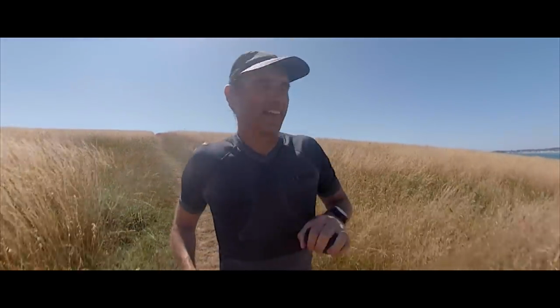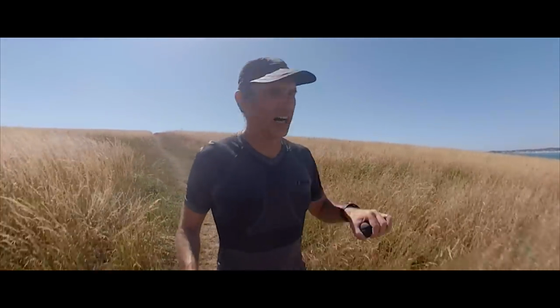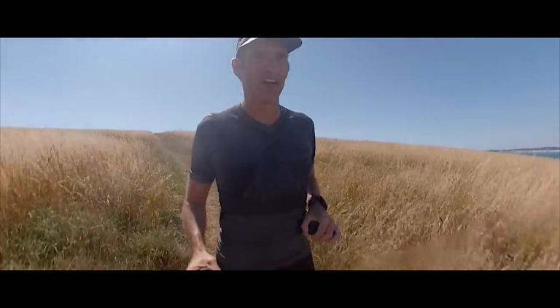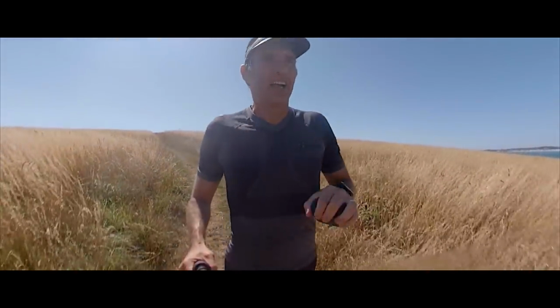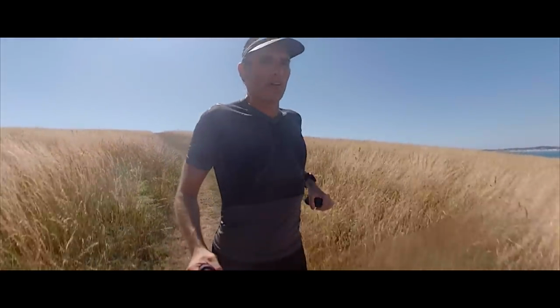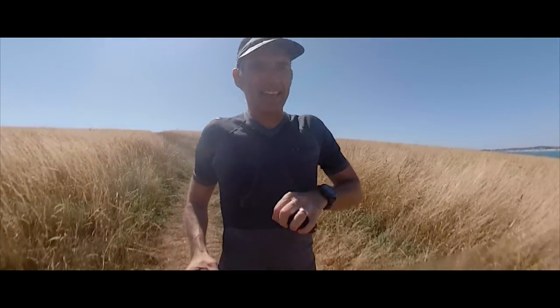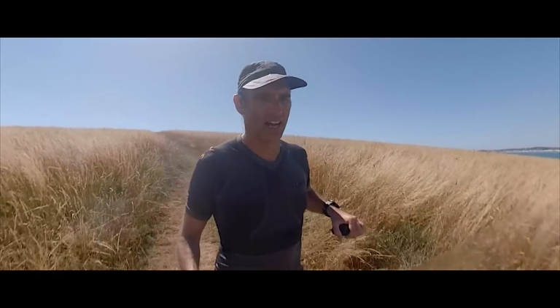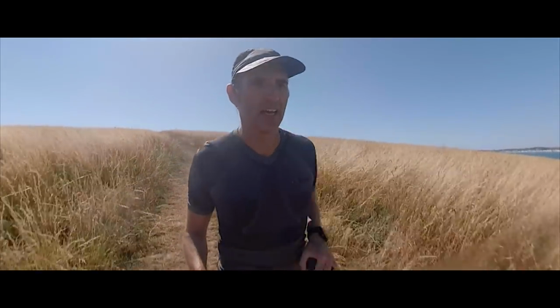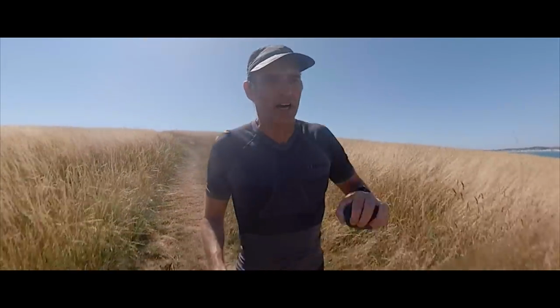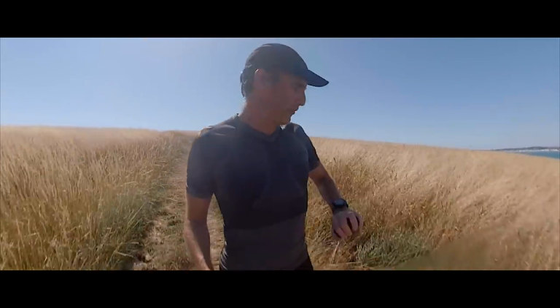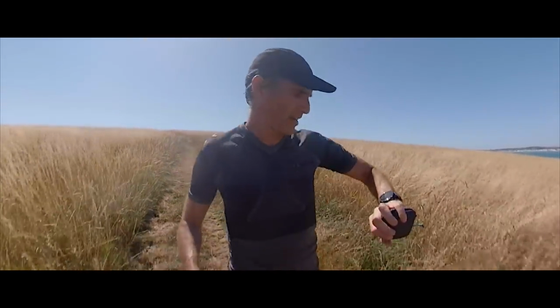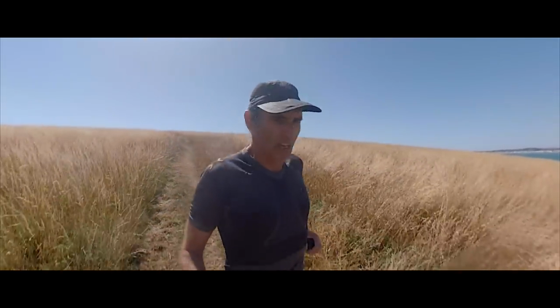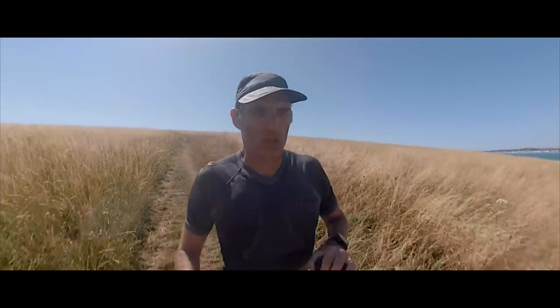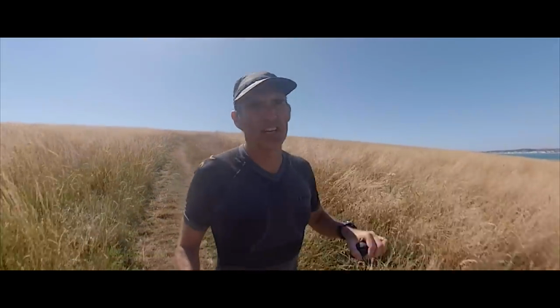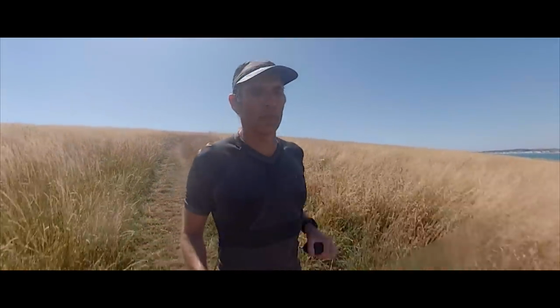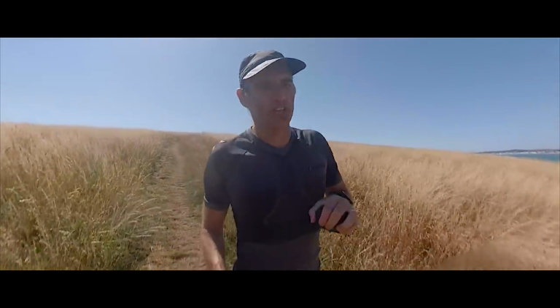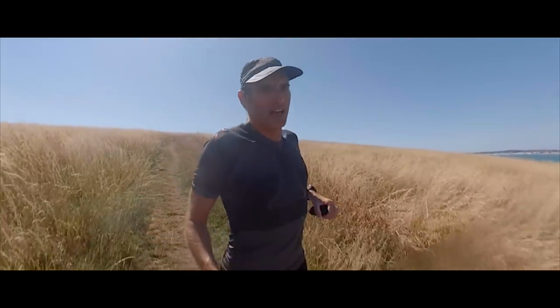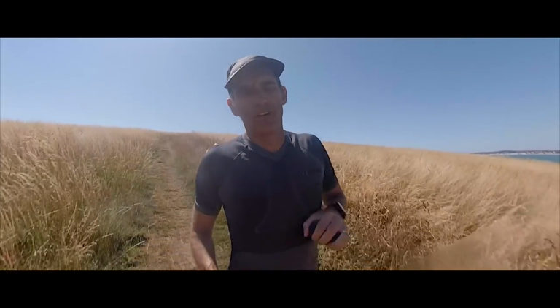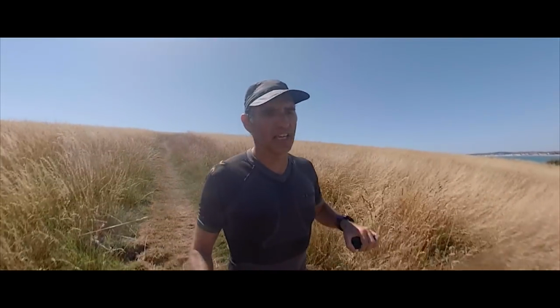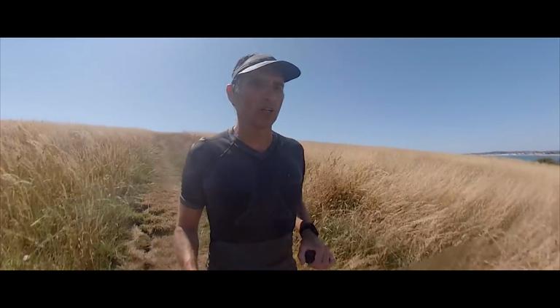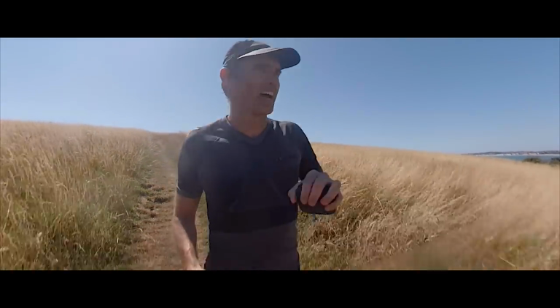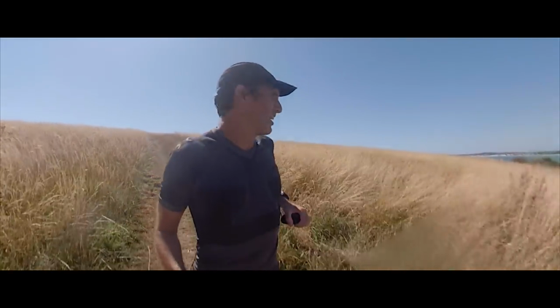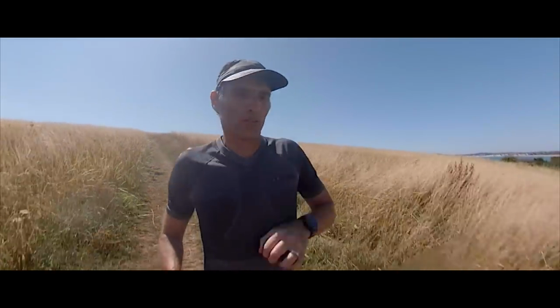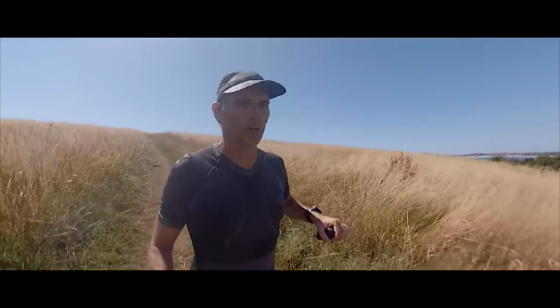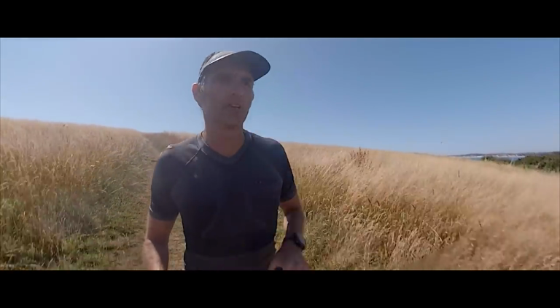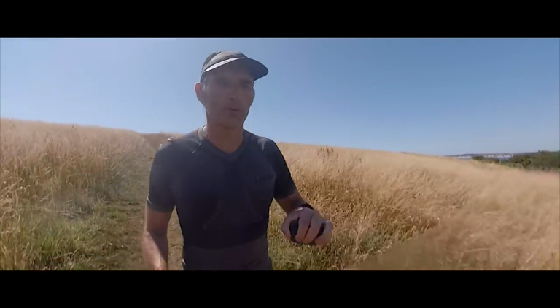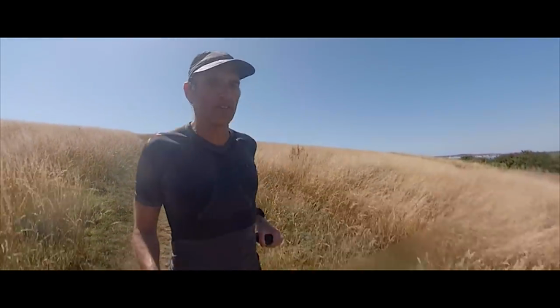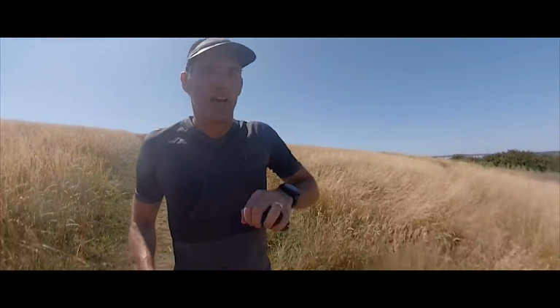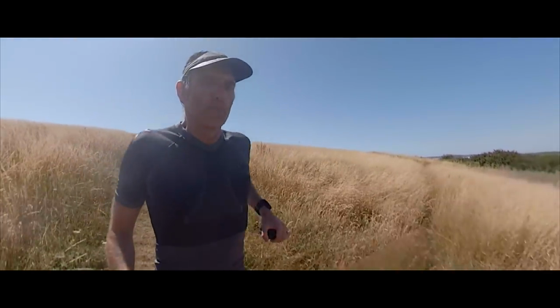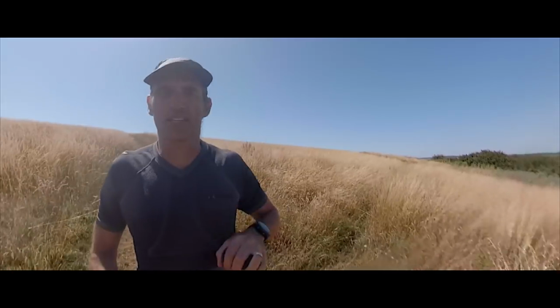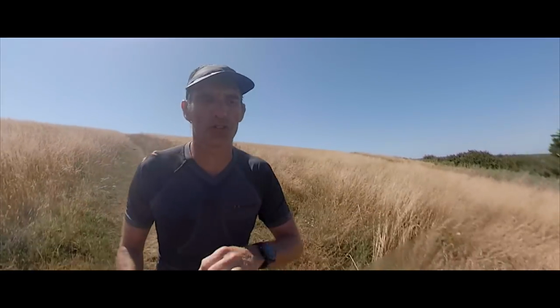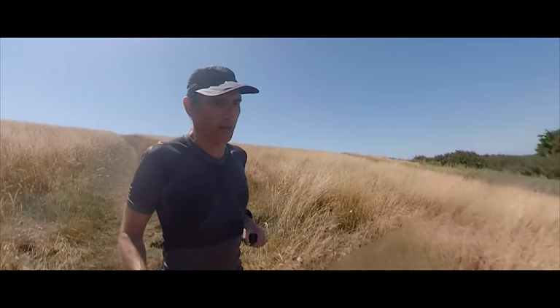And there we are — at the end of 29 kilometres, about 19 miles, of trail running on some of Britain's best coastal path.